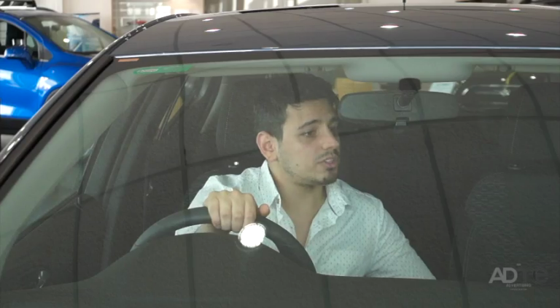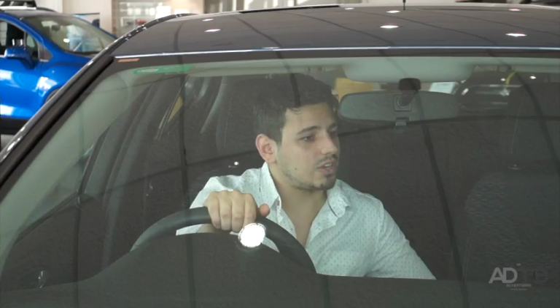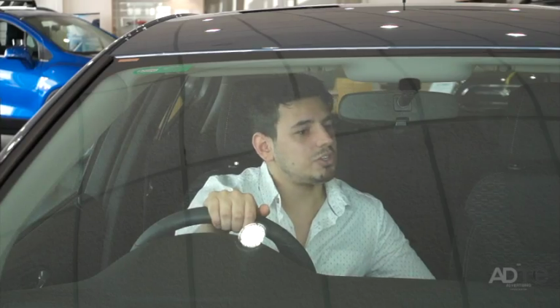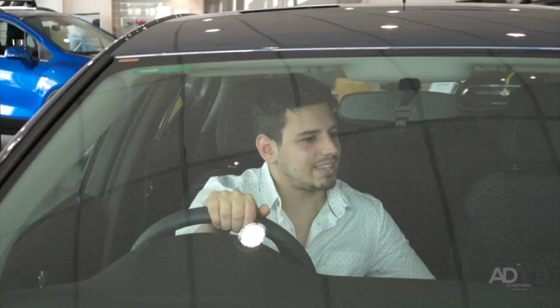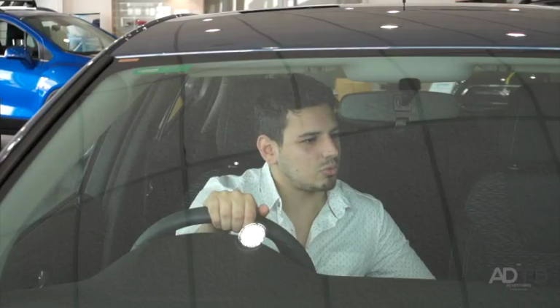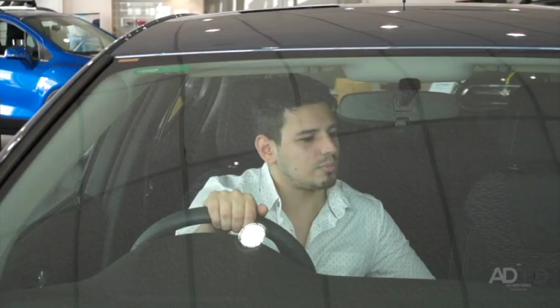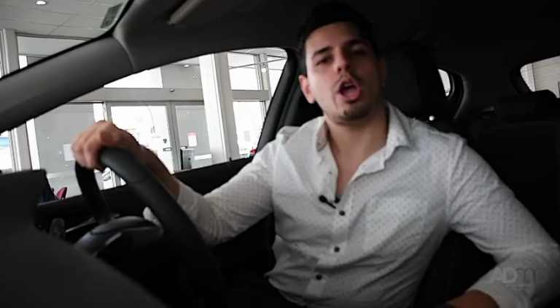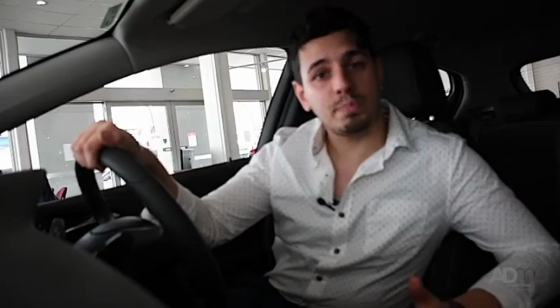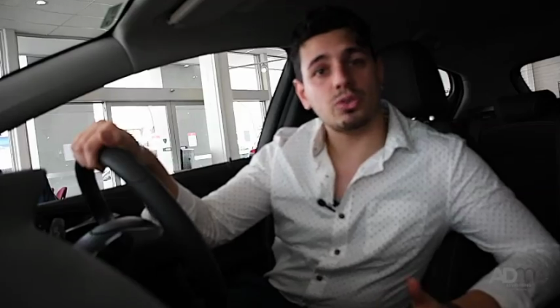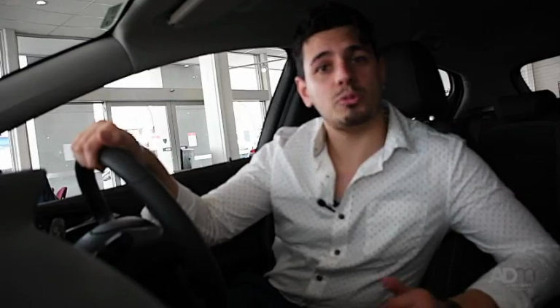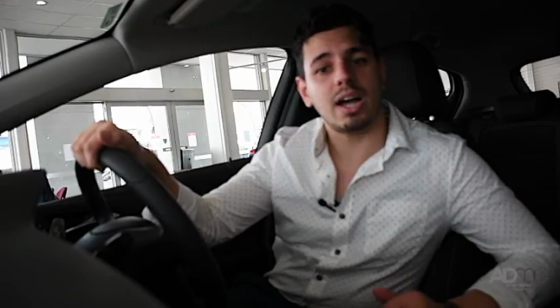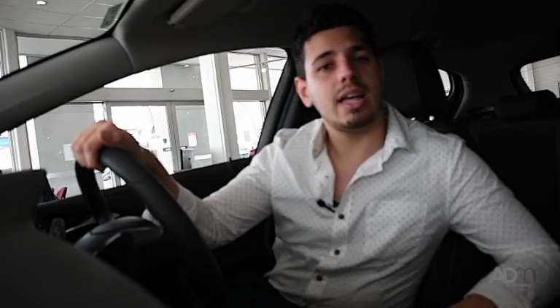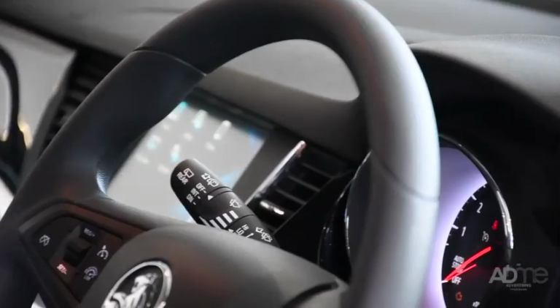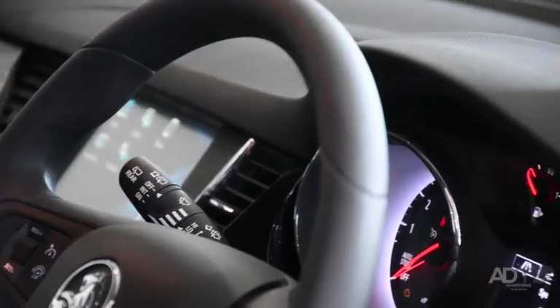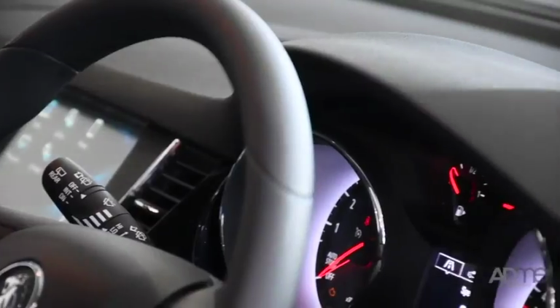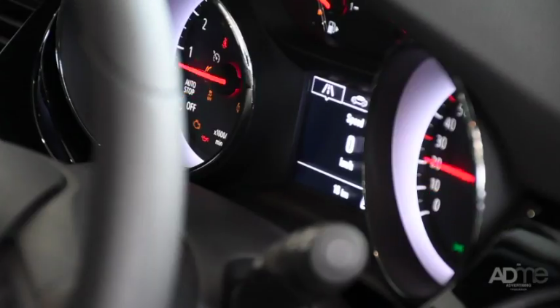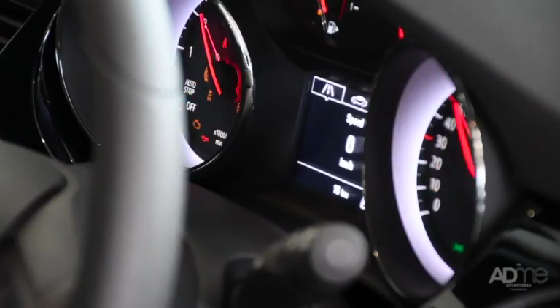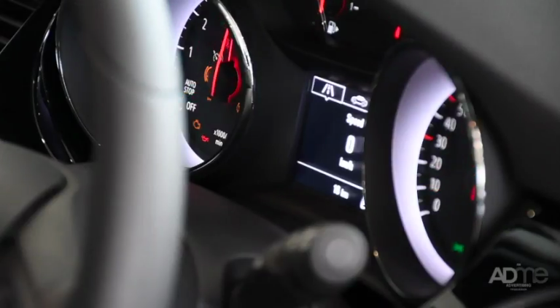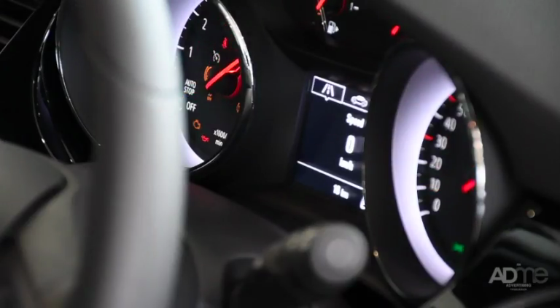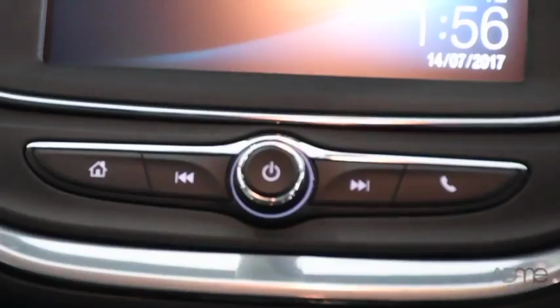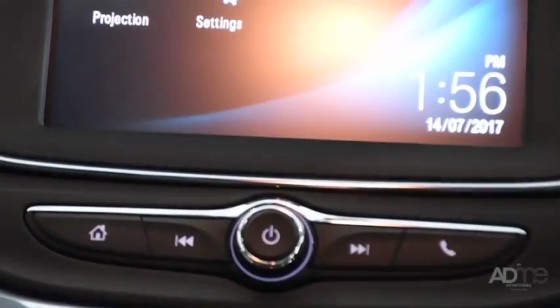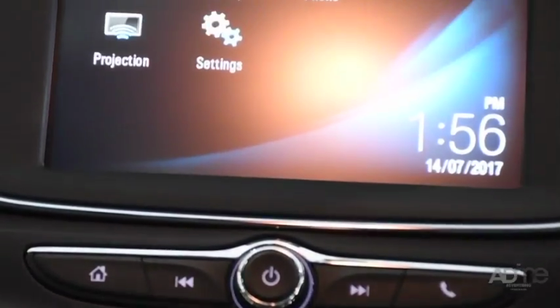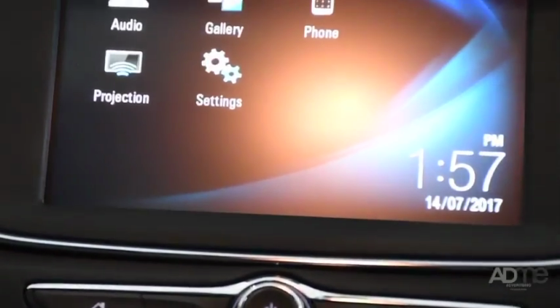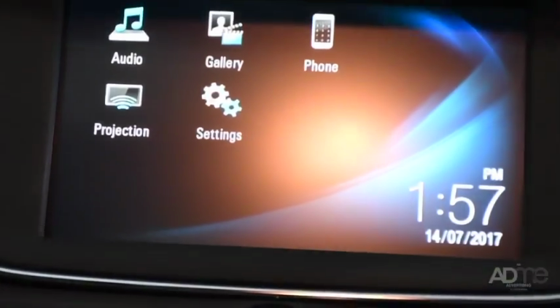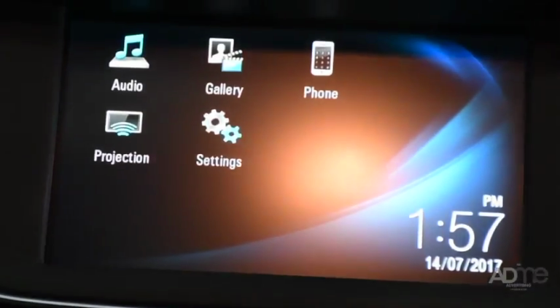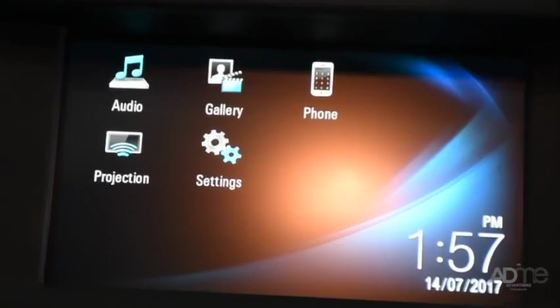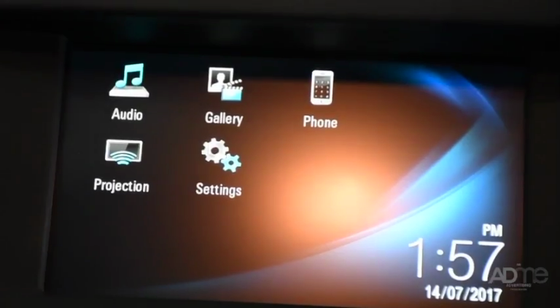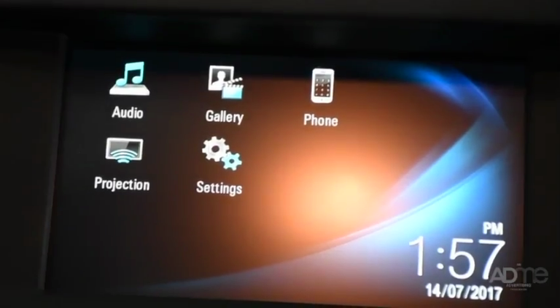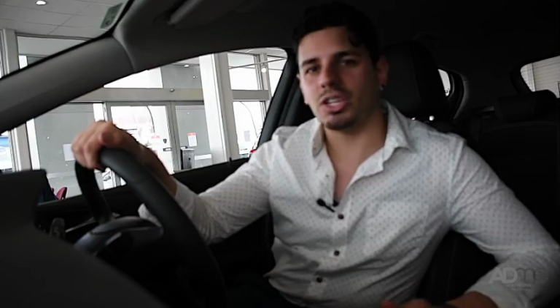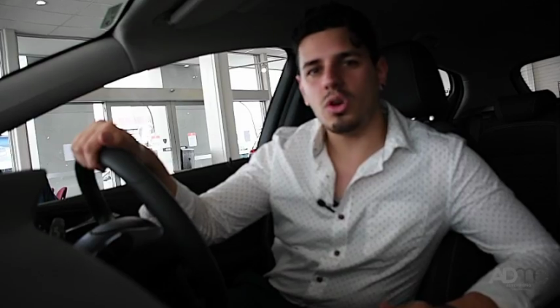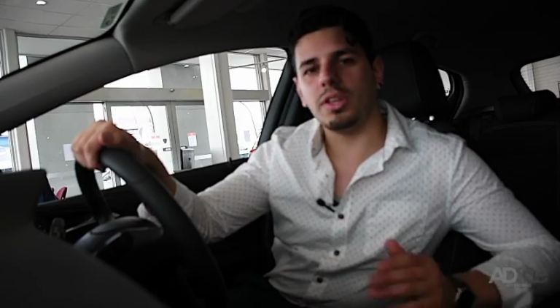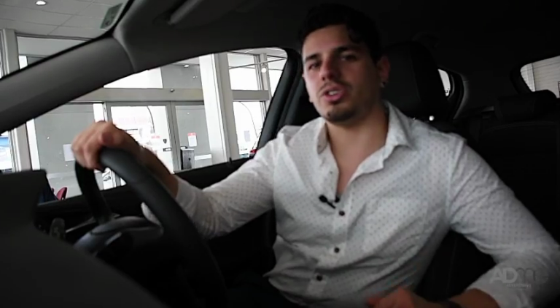Once you step inside, you can see that the Astra was made to impress, with its passive entry and push-button start, leather-appointed trim, and class-leading innovative technology like Apple CarPlay and Android Auto Phone Projection, so you can stay connected and in control for the entire journey.